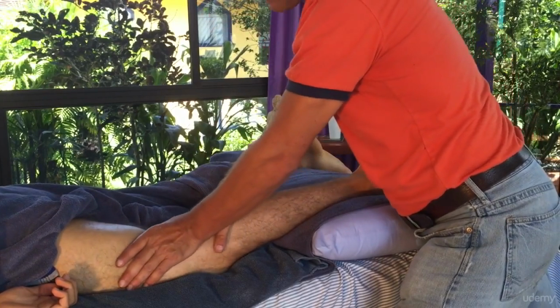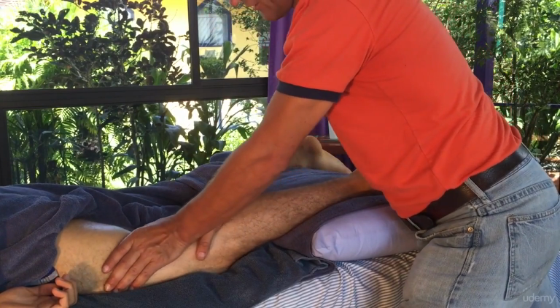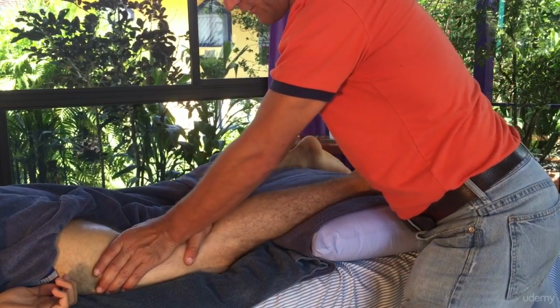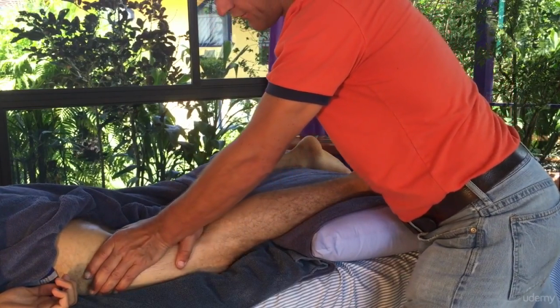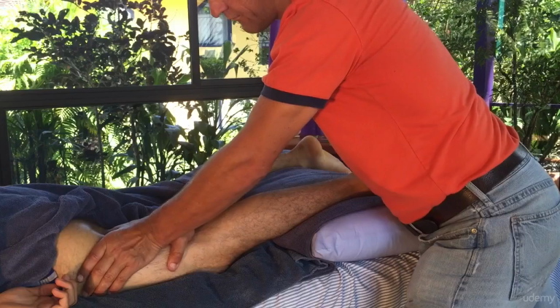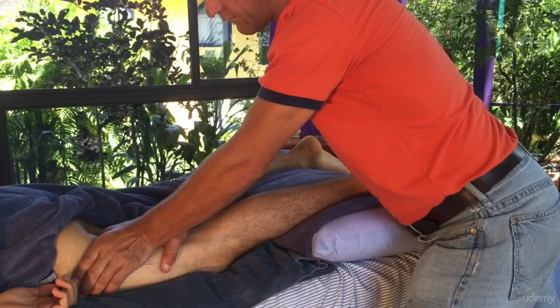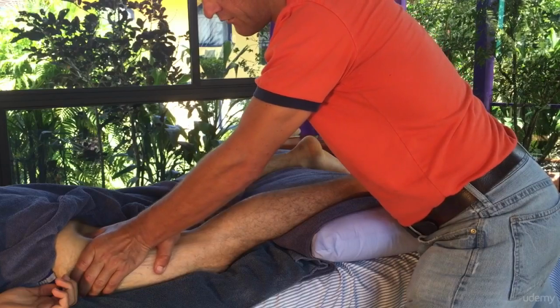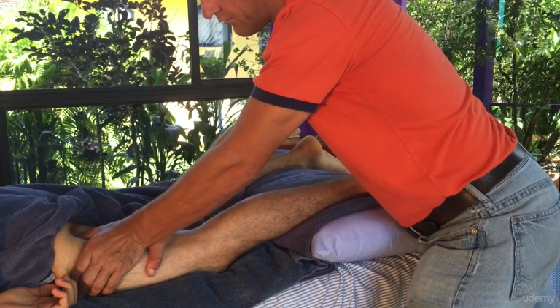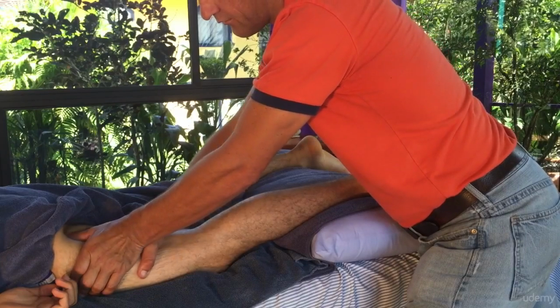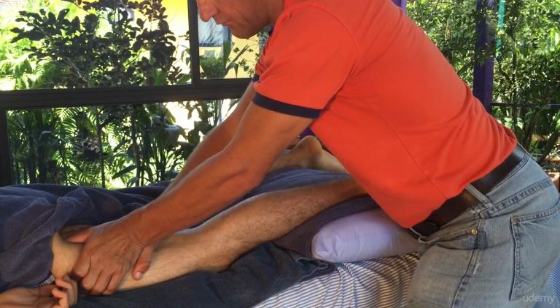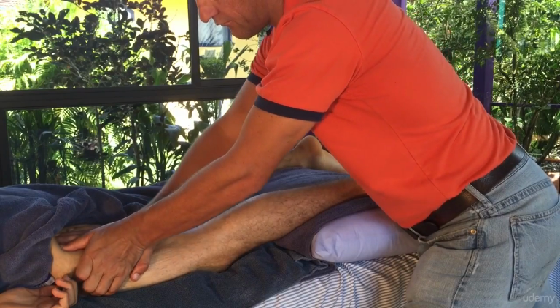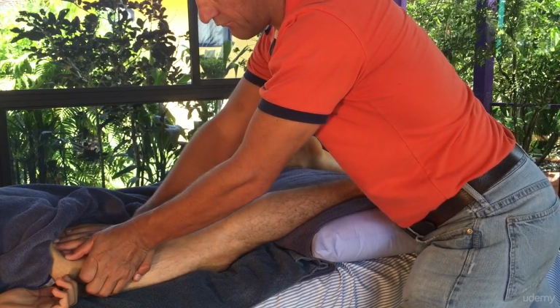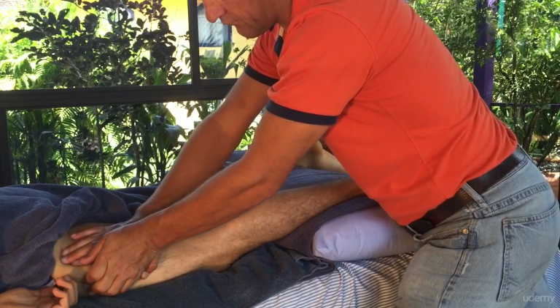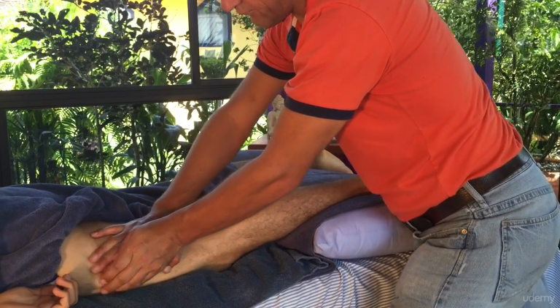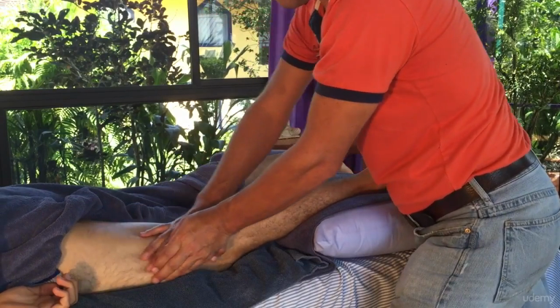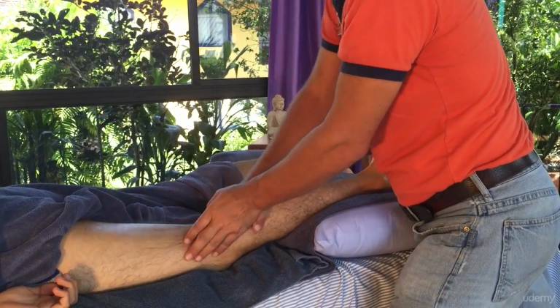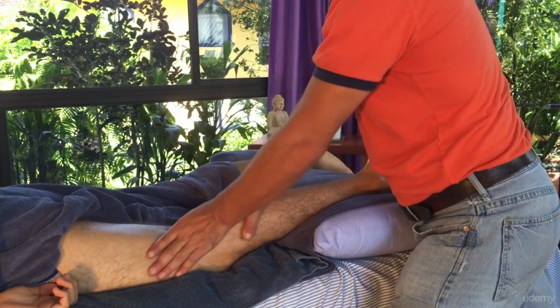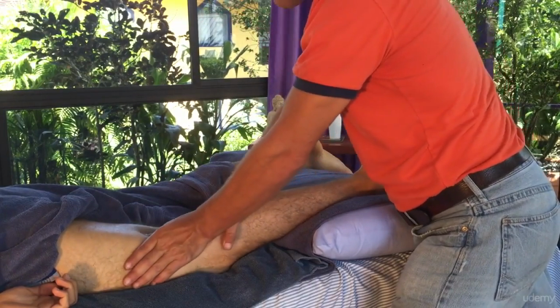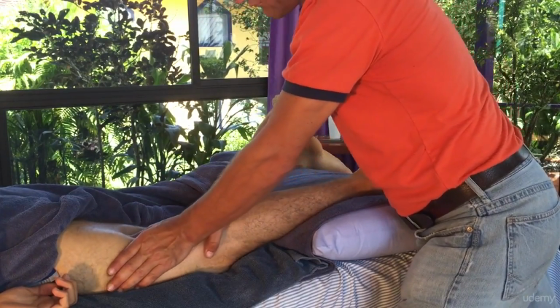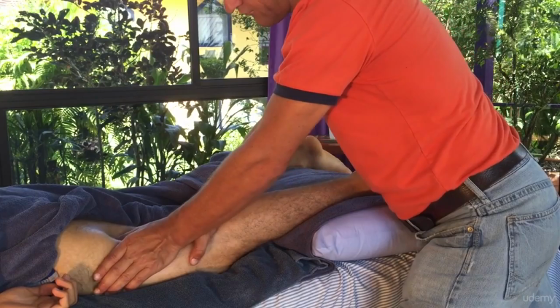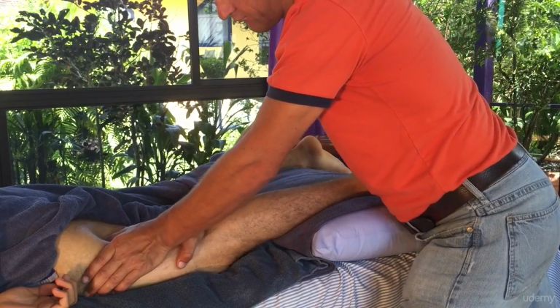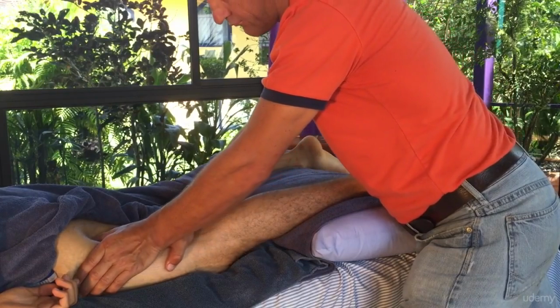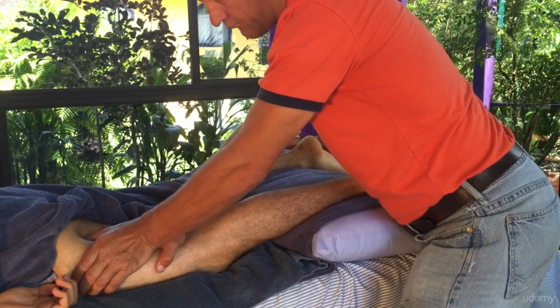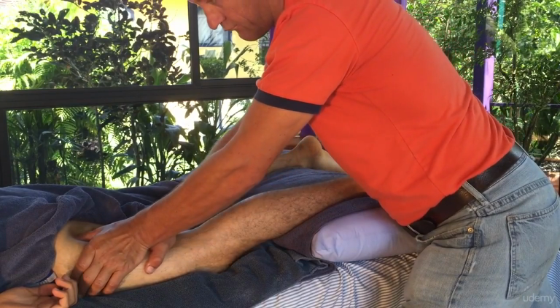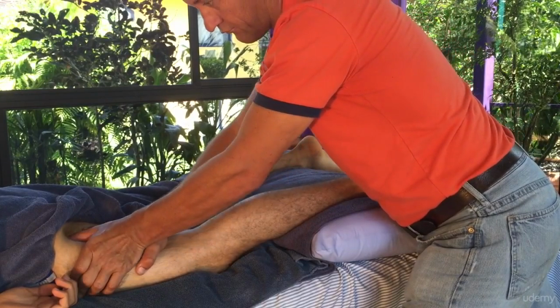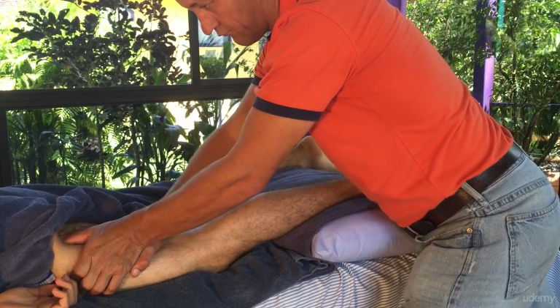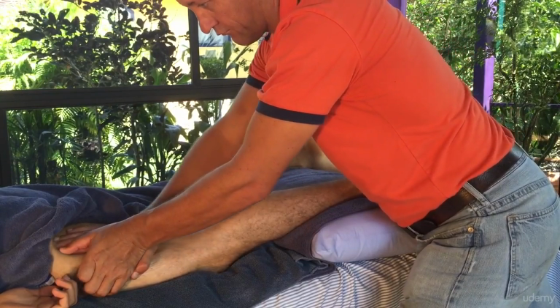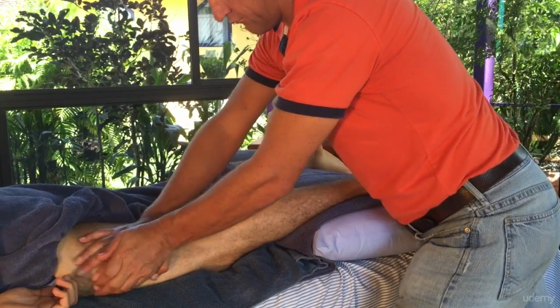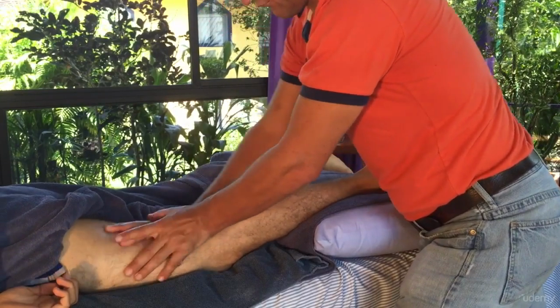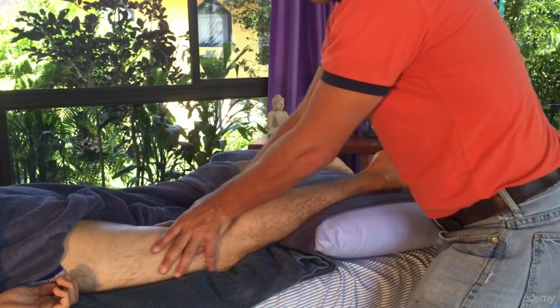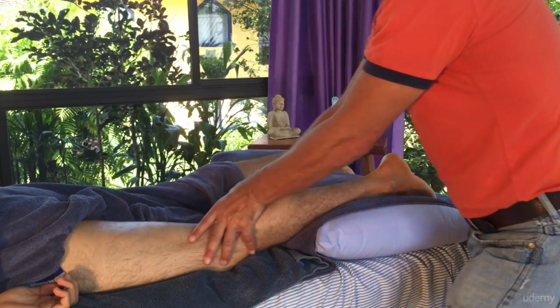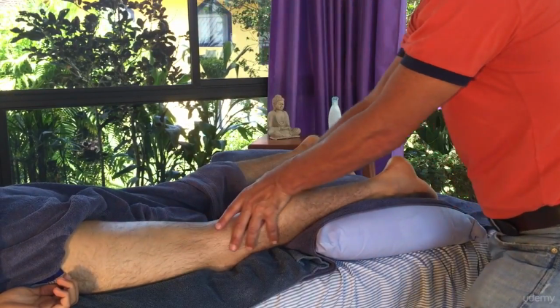Just working that hamstring — the pads of the fingers, the hands — working right up to the origins there.